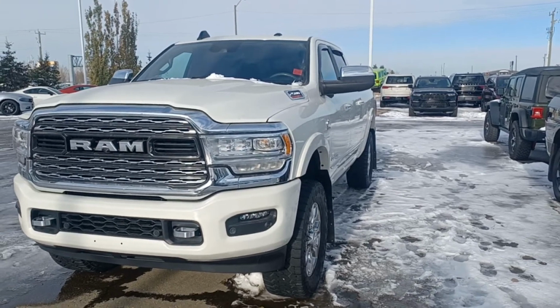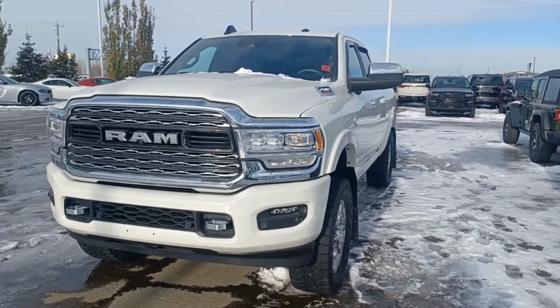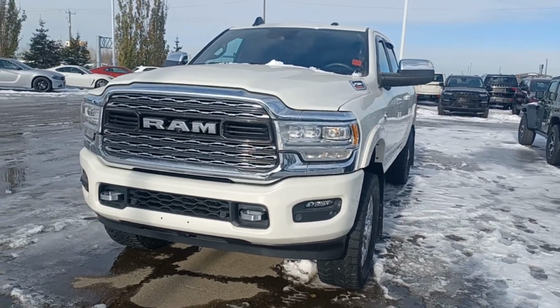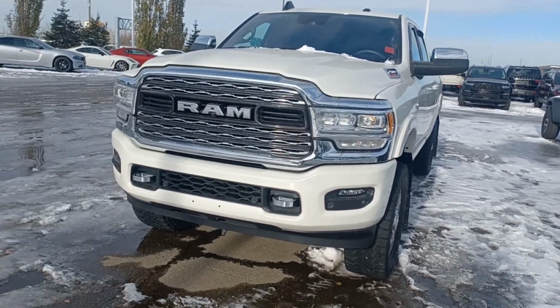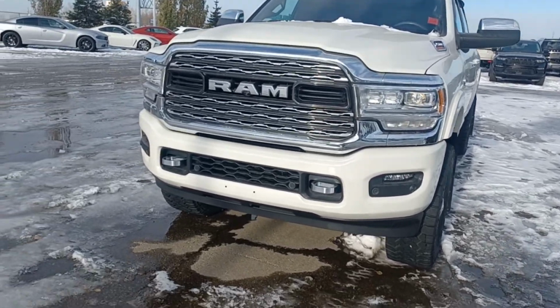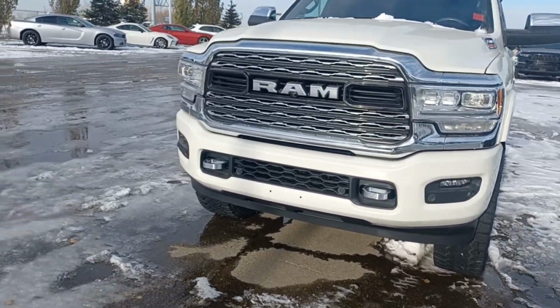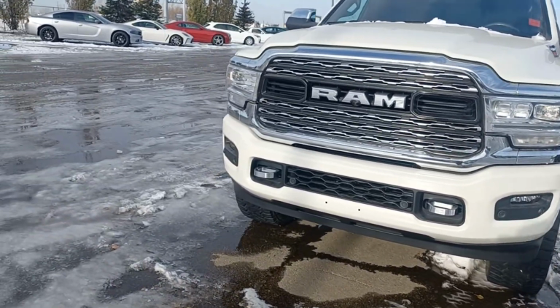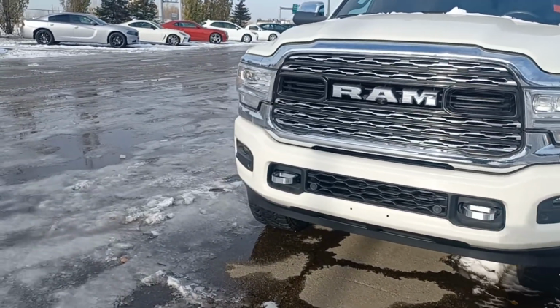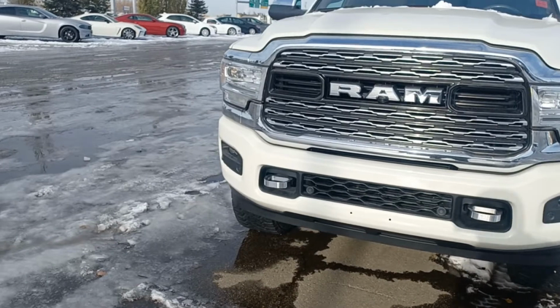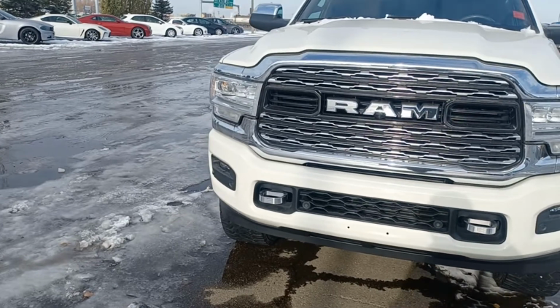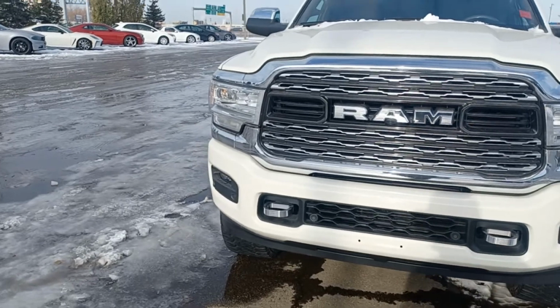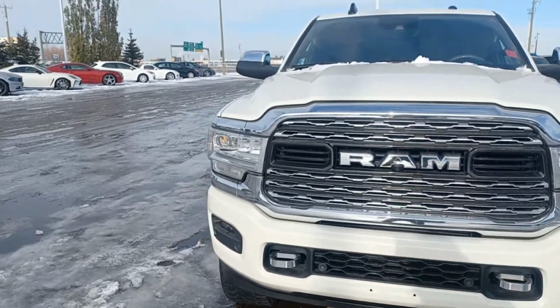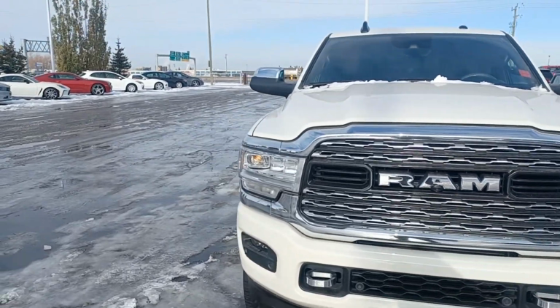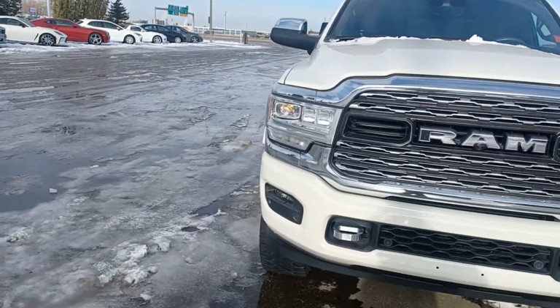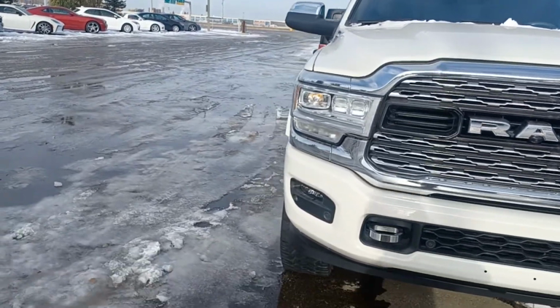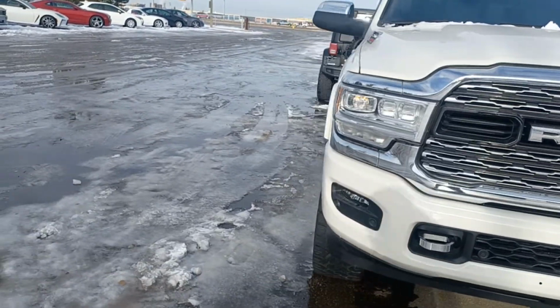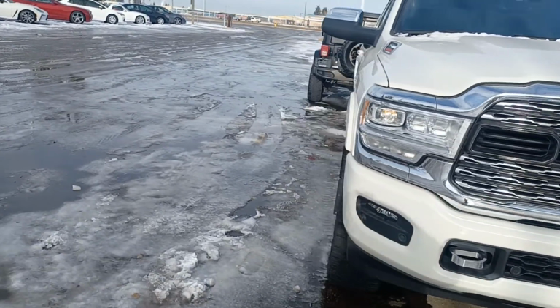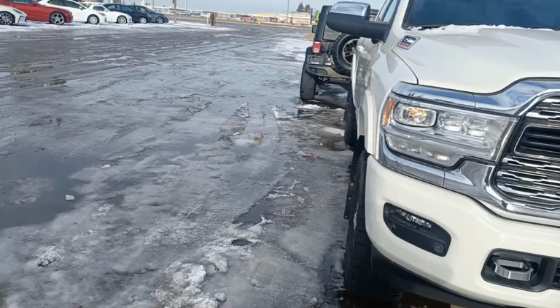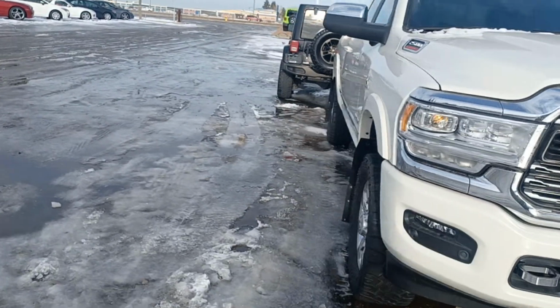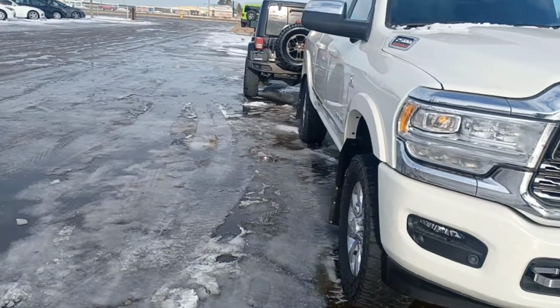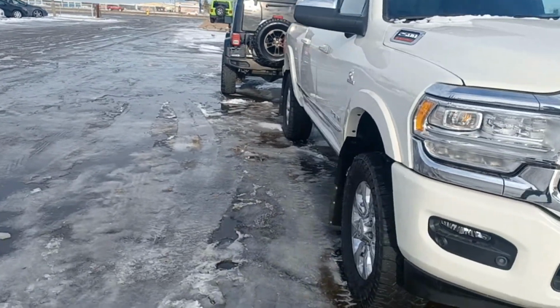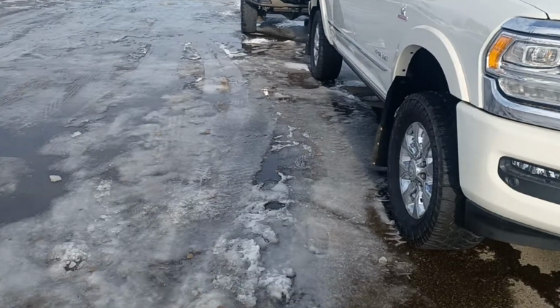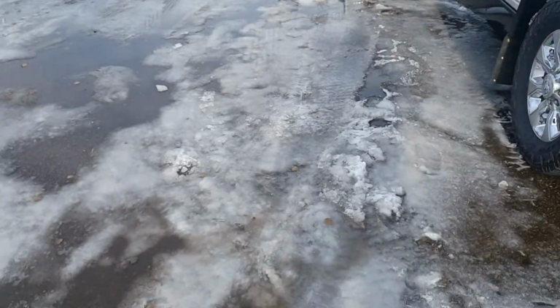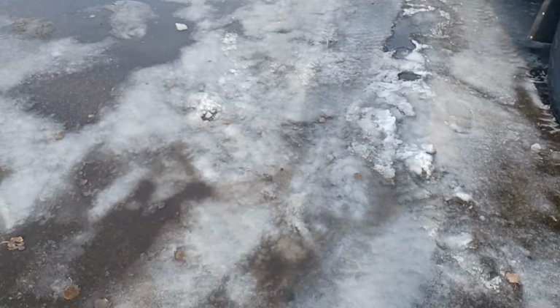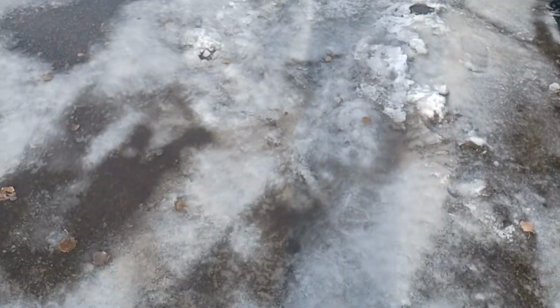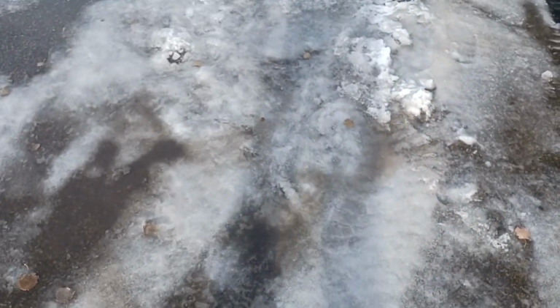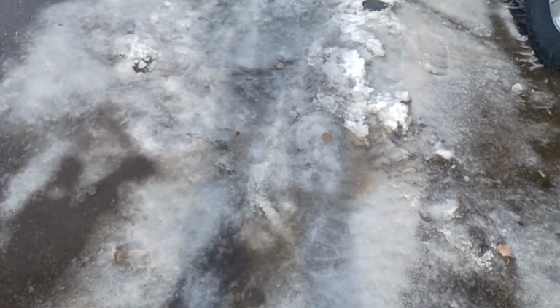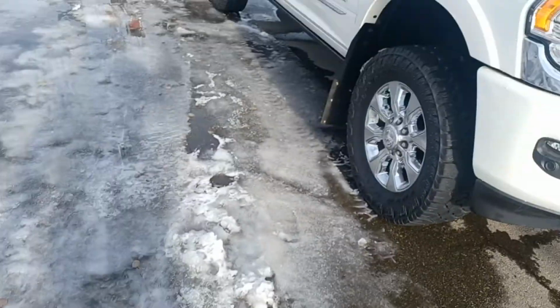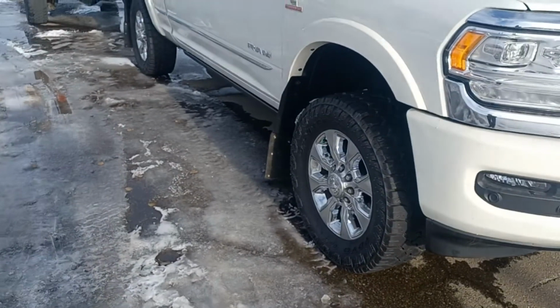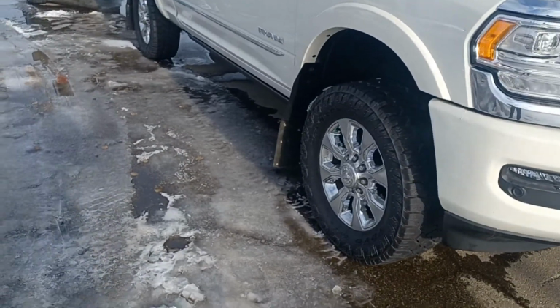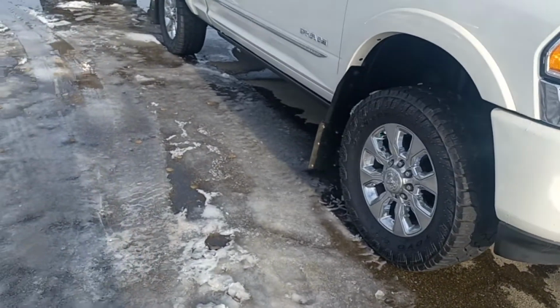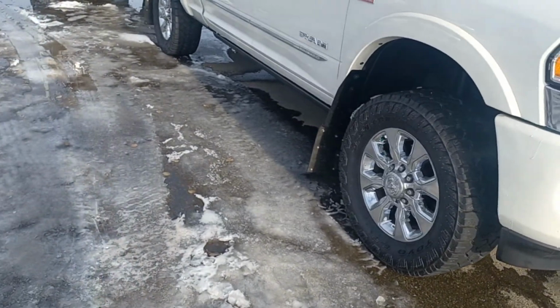Hello Chad, this is Nizar here from Sherwood Dodge. Here's the beautiful white pearl 2020 Ram 2500. I'm going to be a little bit careful here because it's slippery.